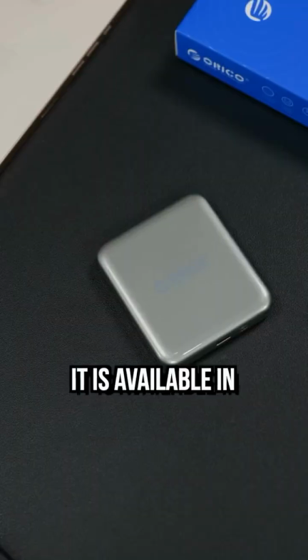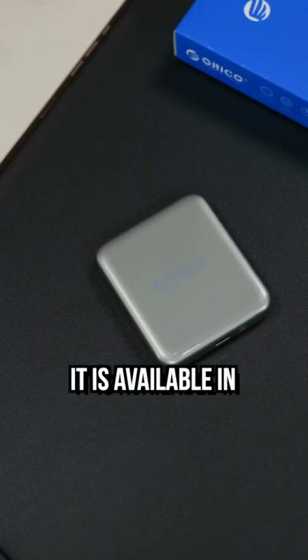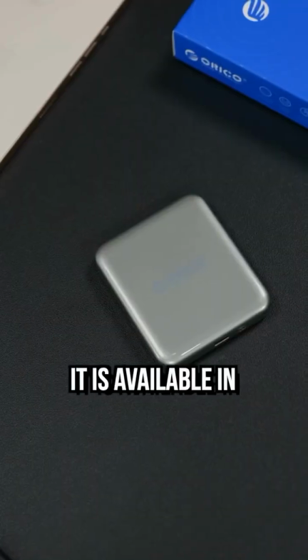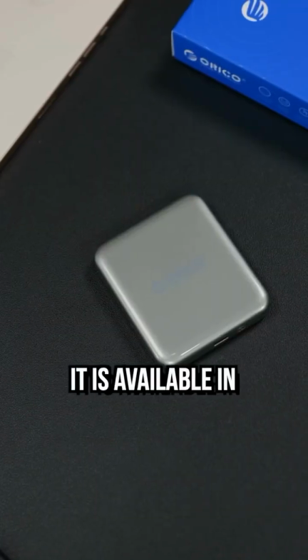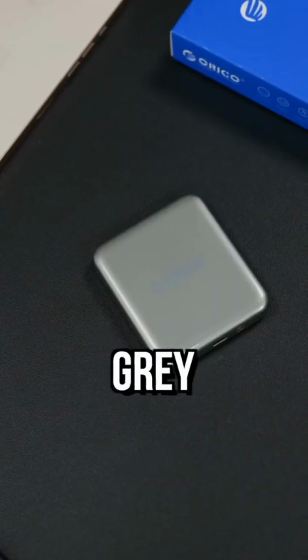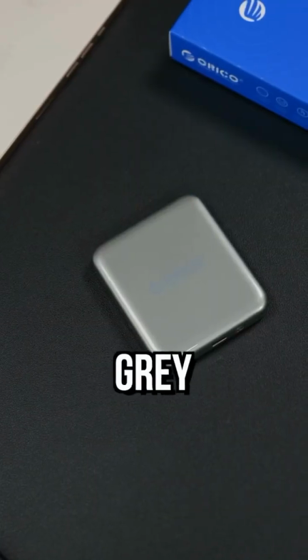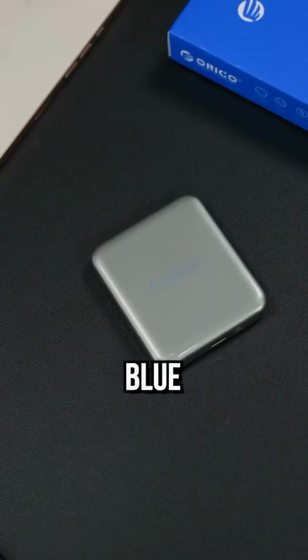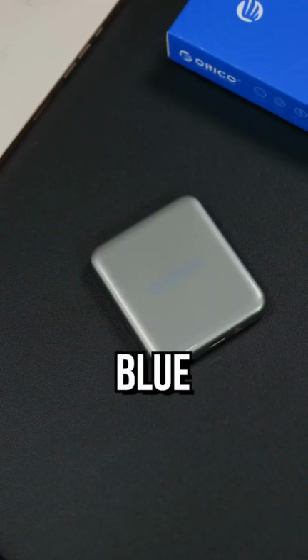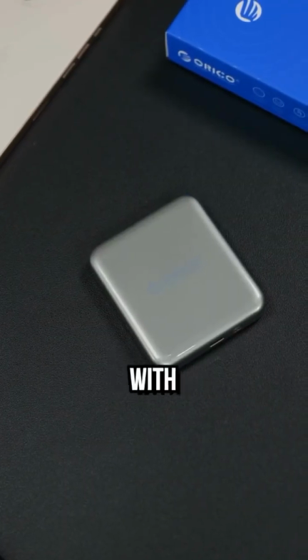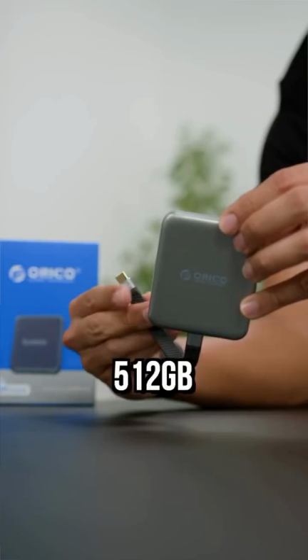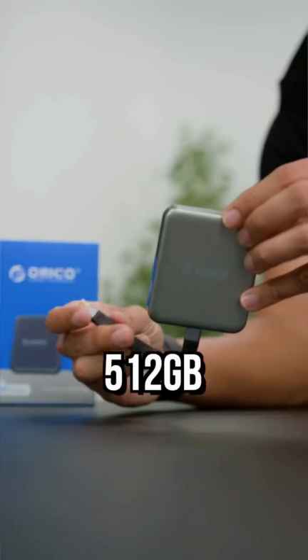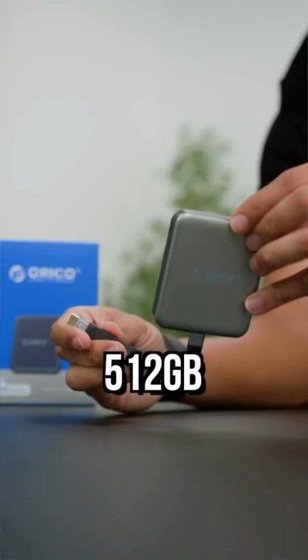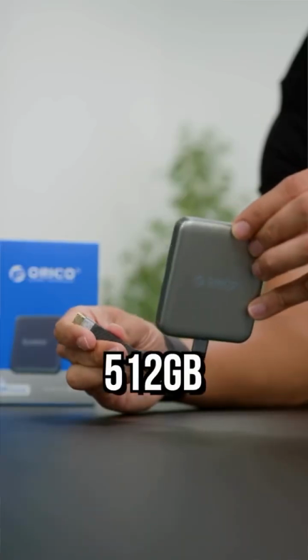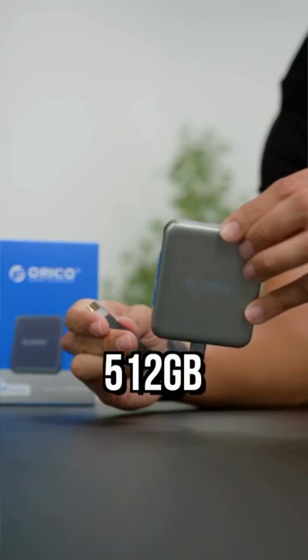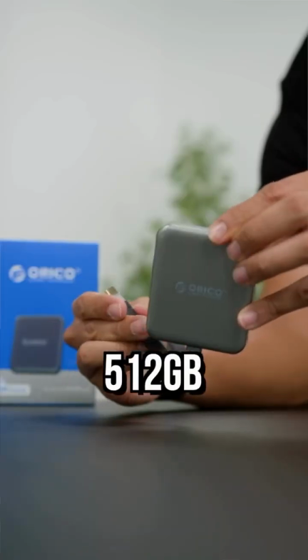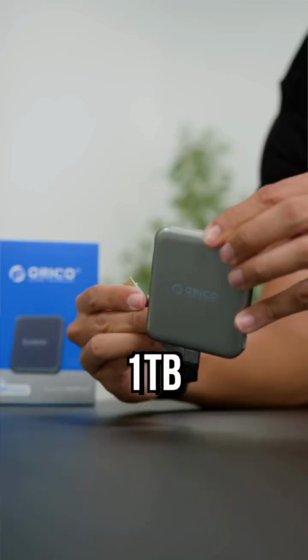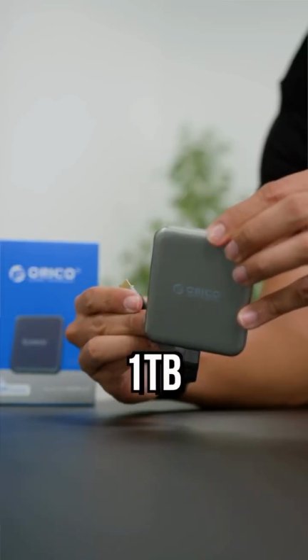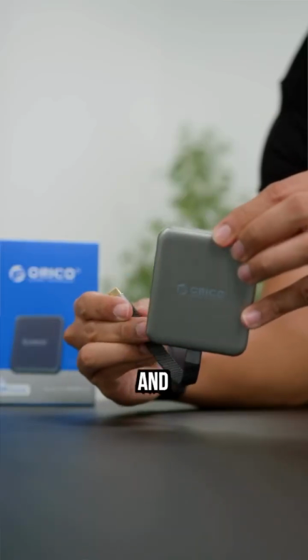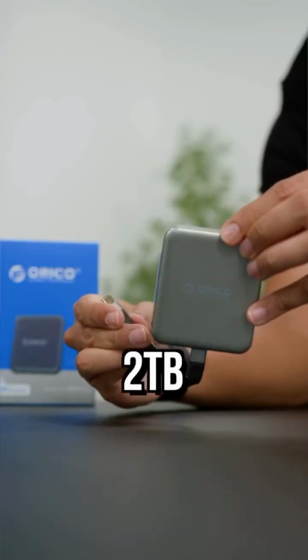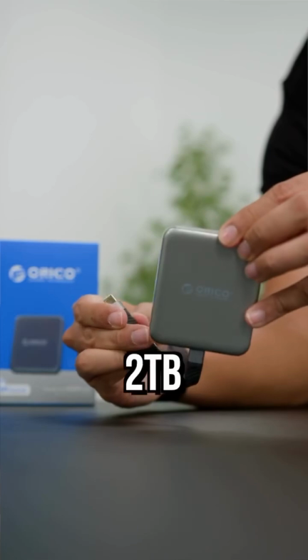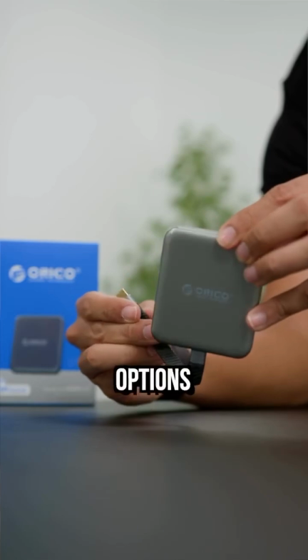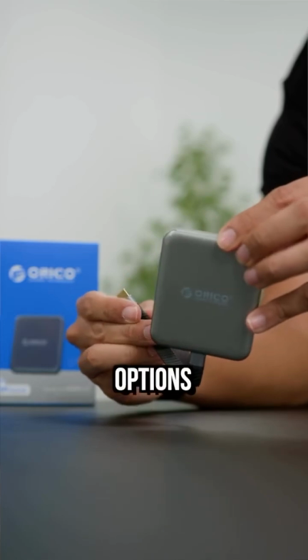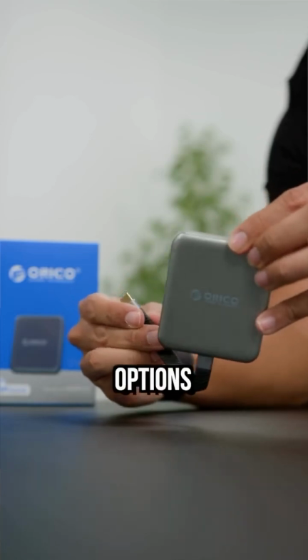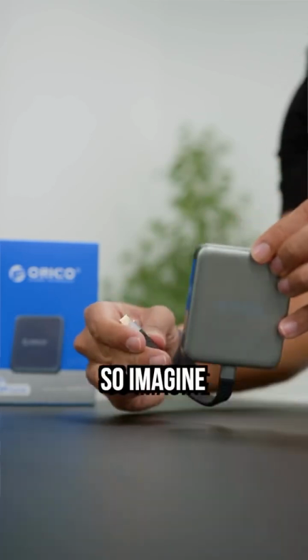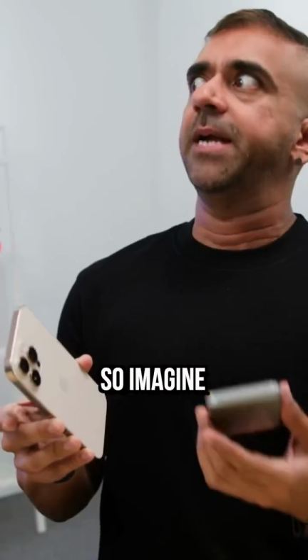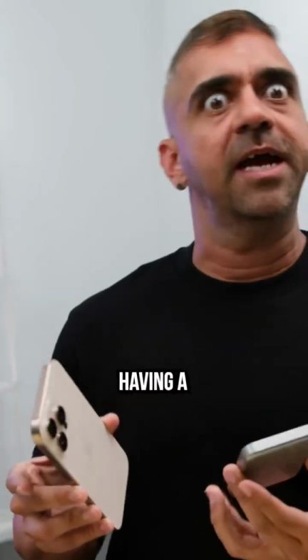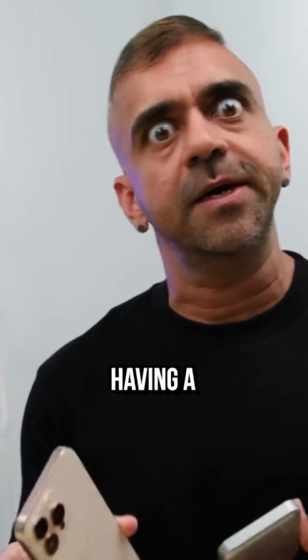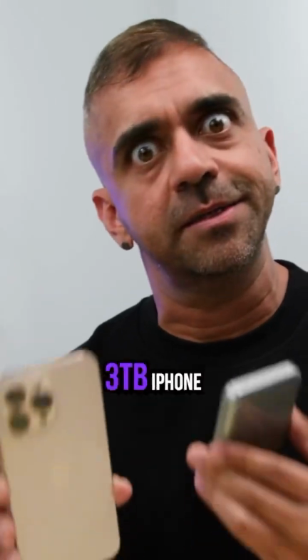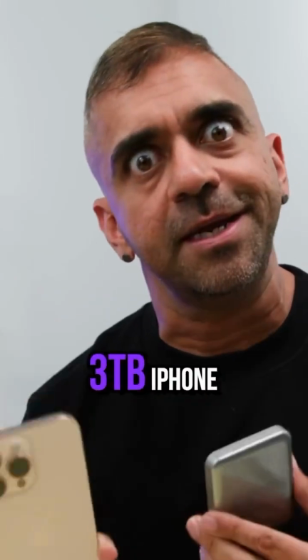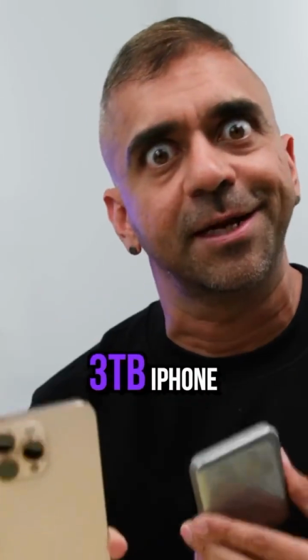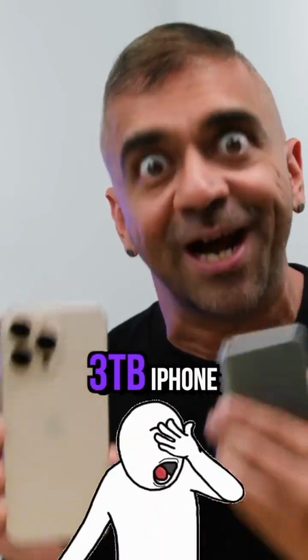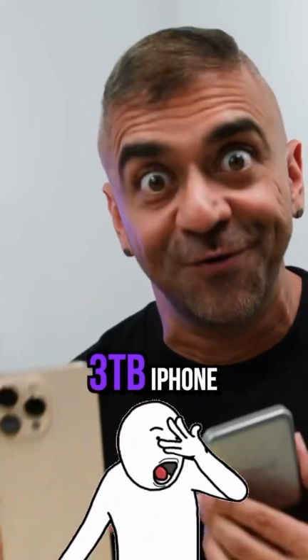It is available in grey or blue with 512GB, 1TB, and 2TB options — so imagine having a 3TB iPhone.